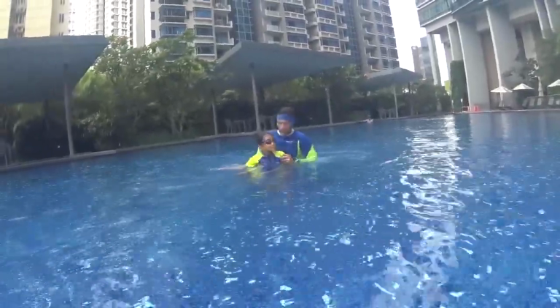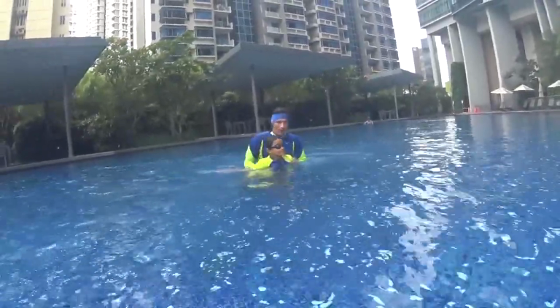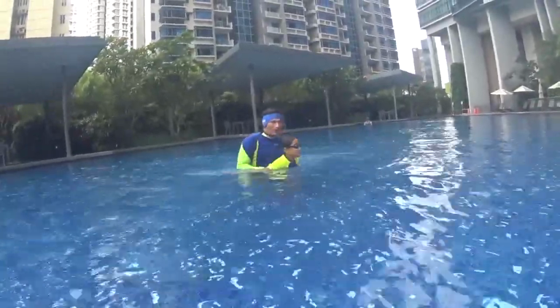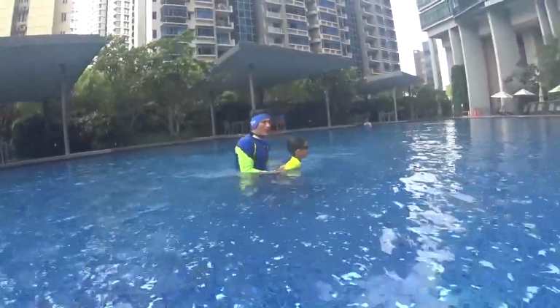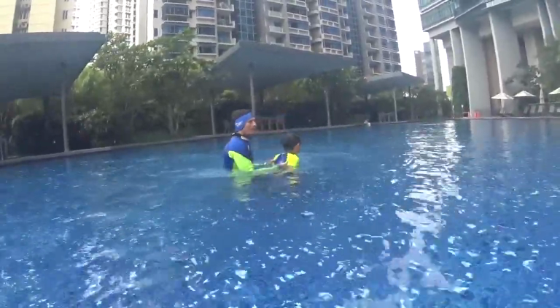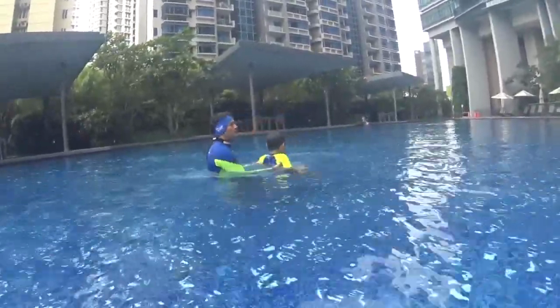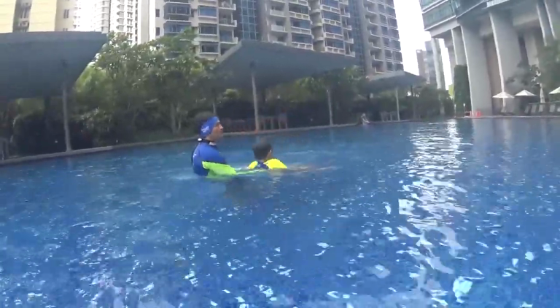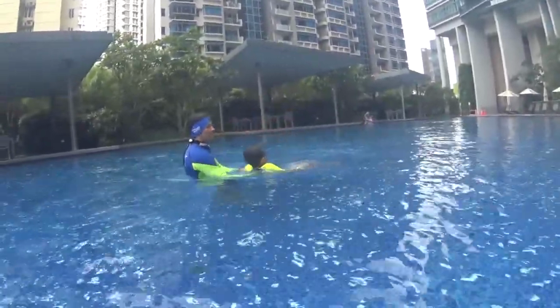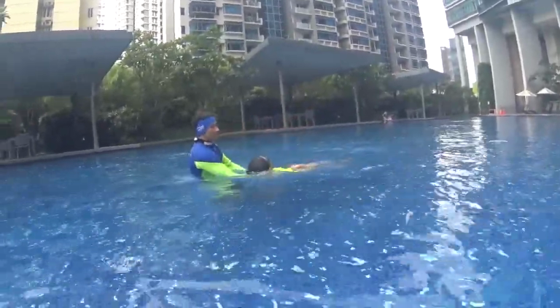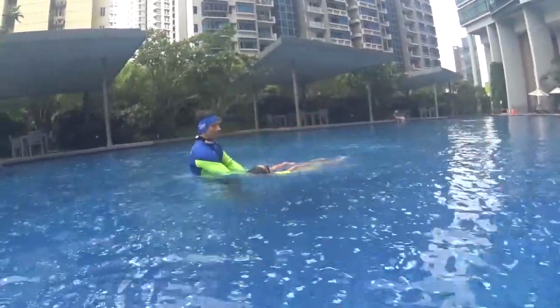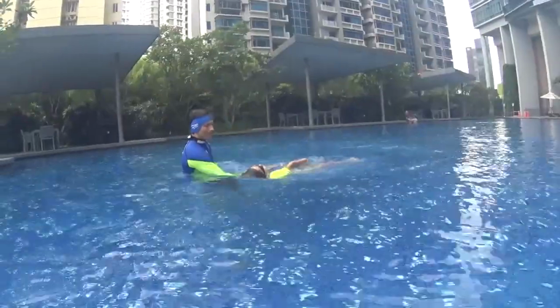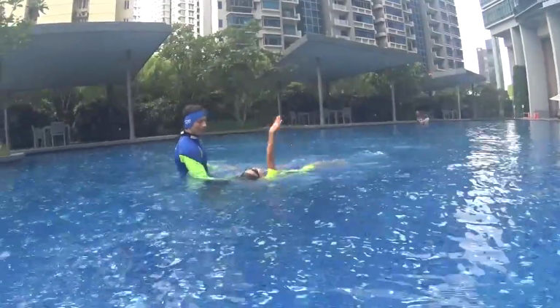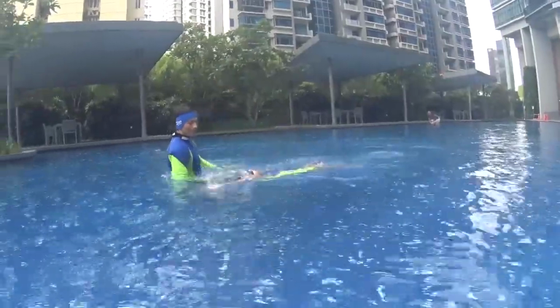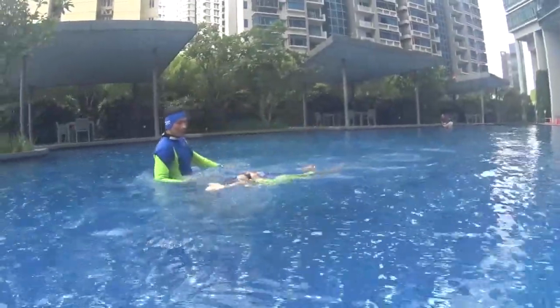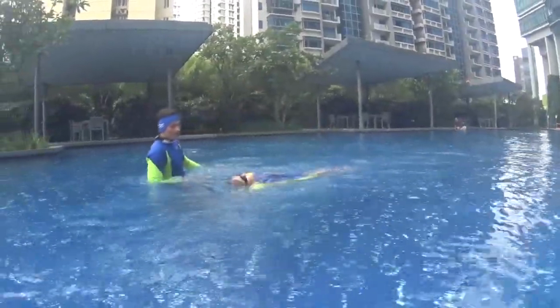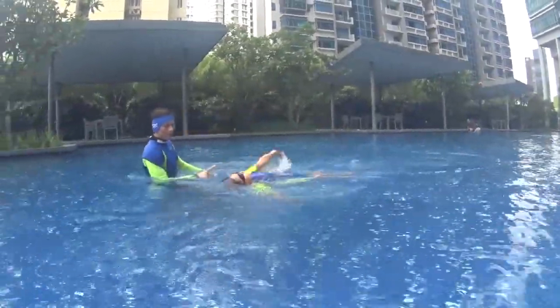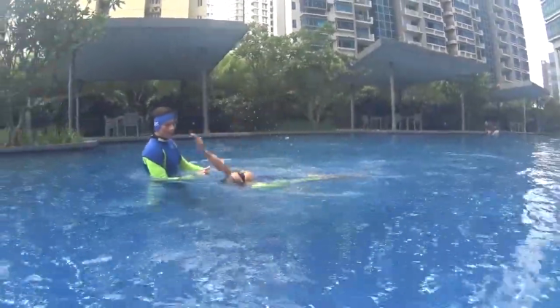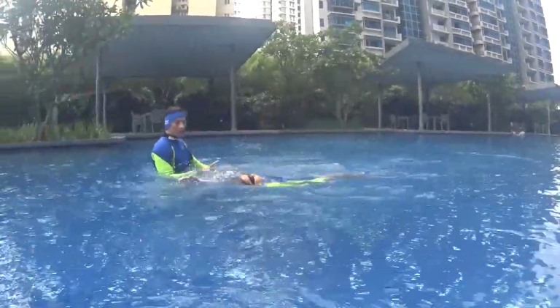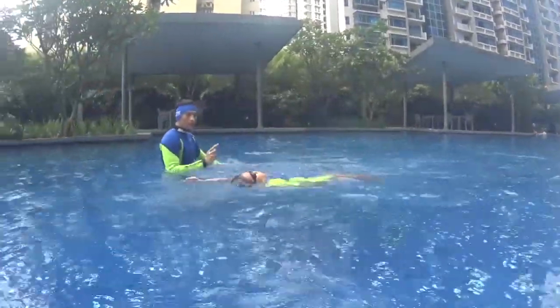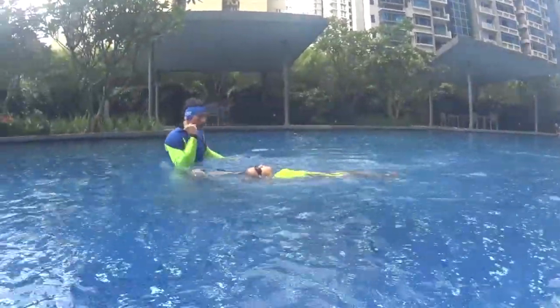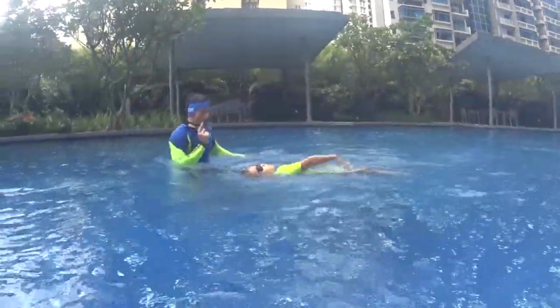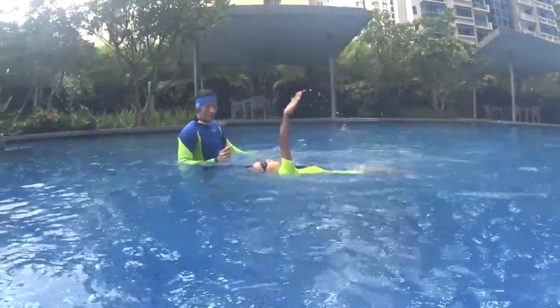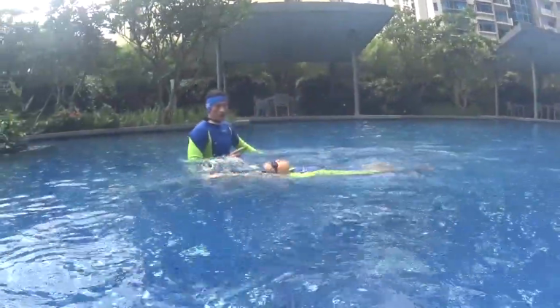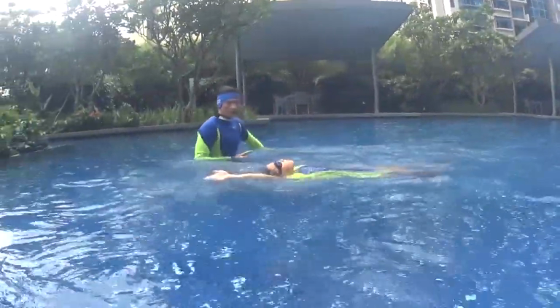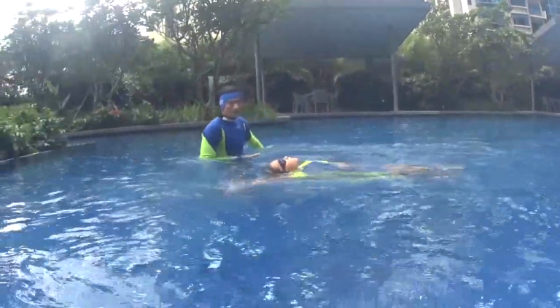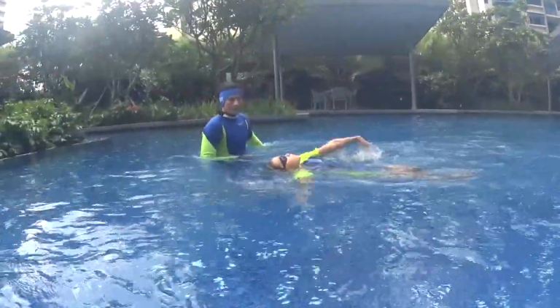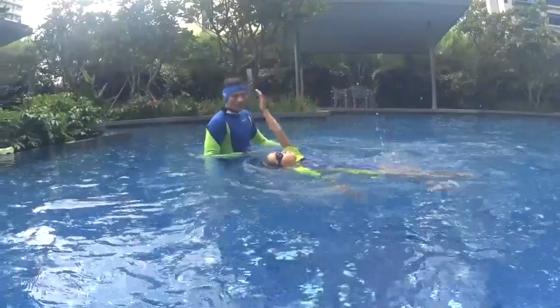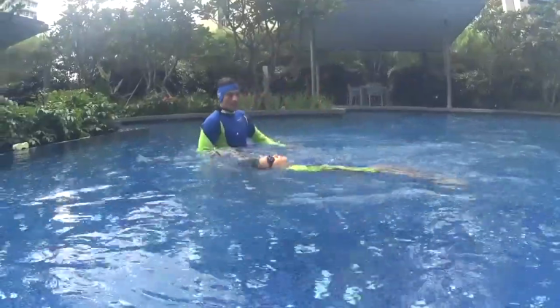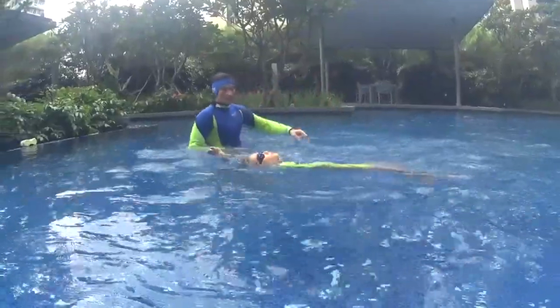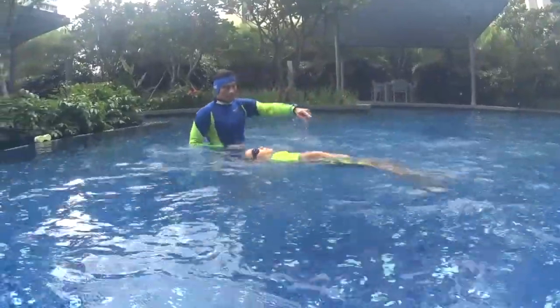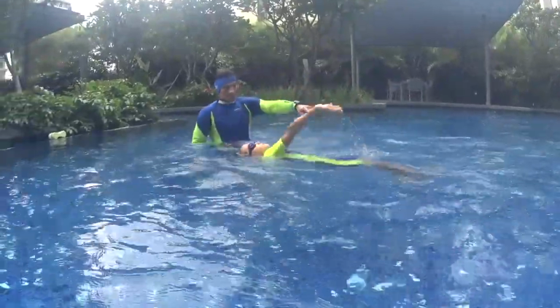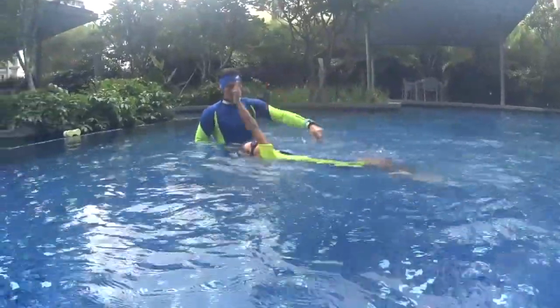Go back to the sand. Two, one and go. One, chest. Touch your ears with your shoulders. Keep kicking. Don't drown your body.